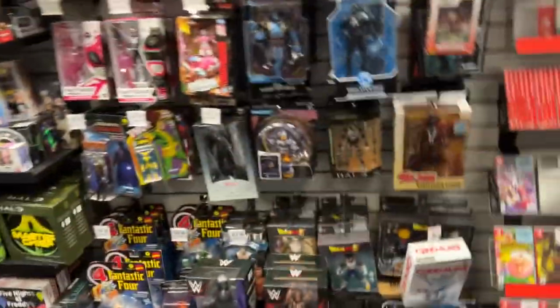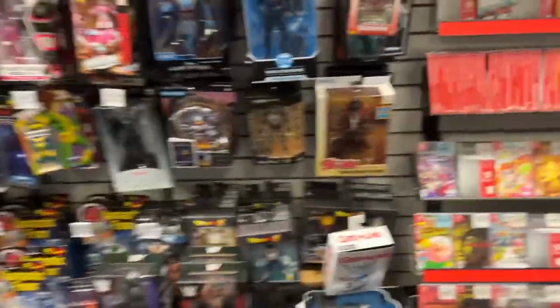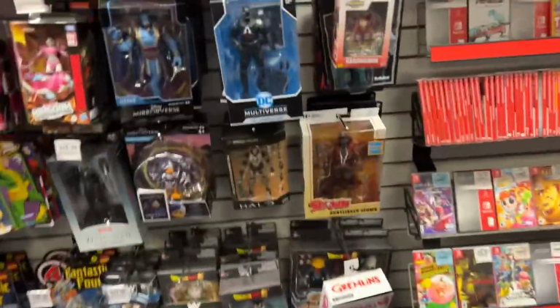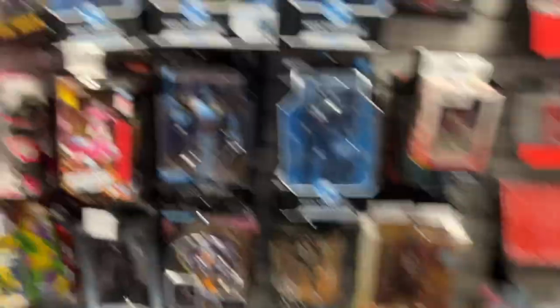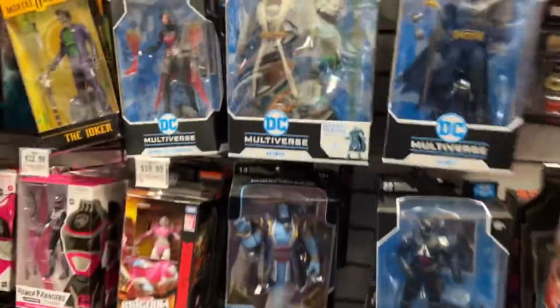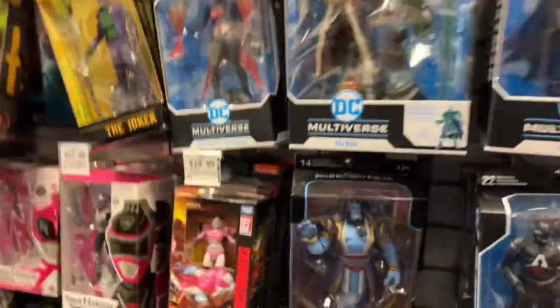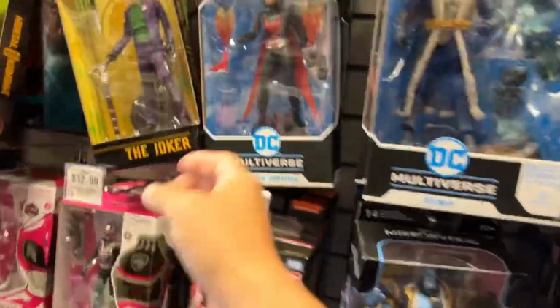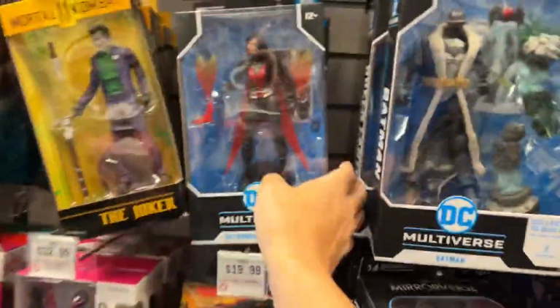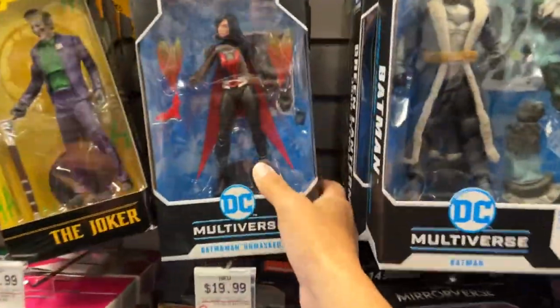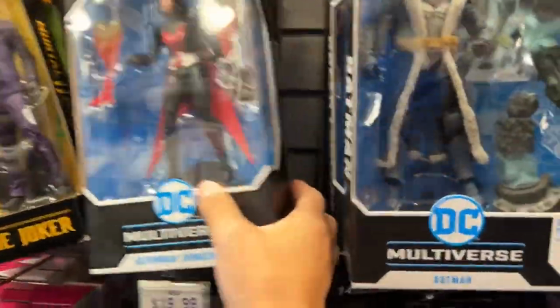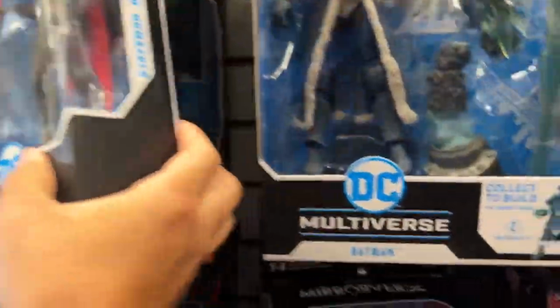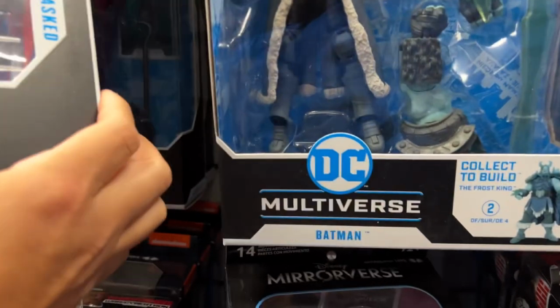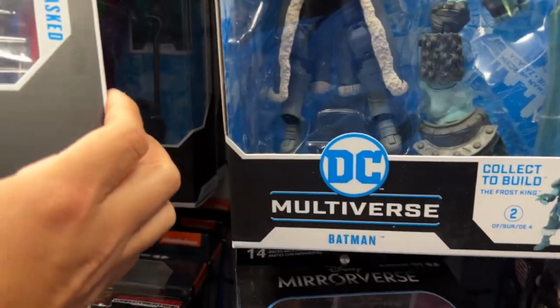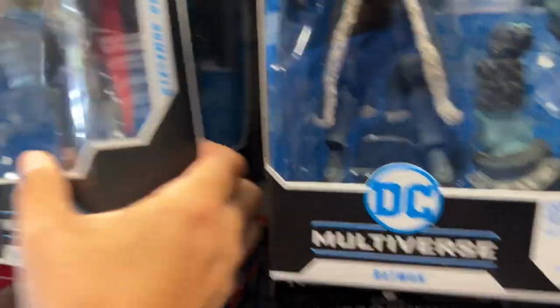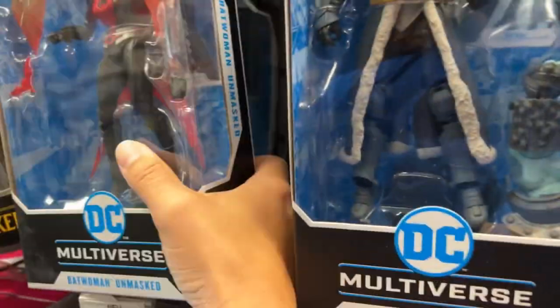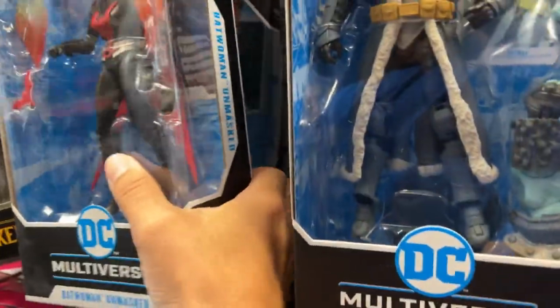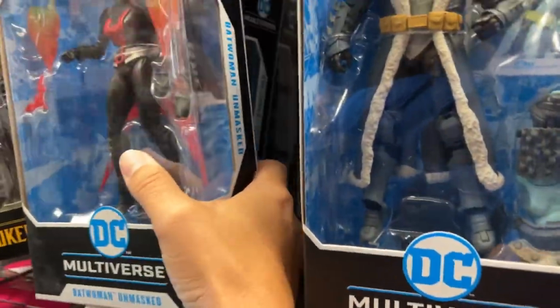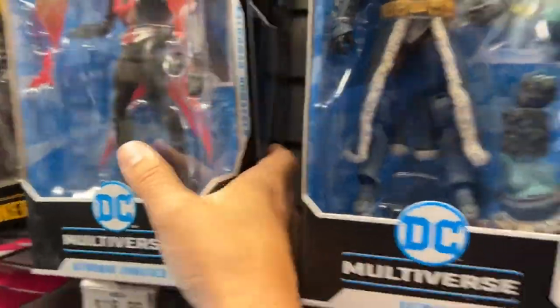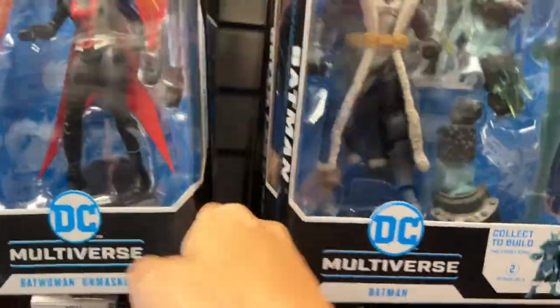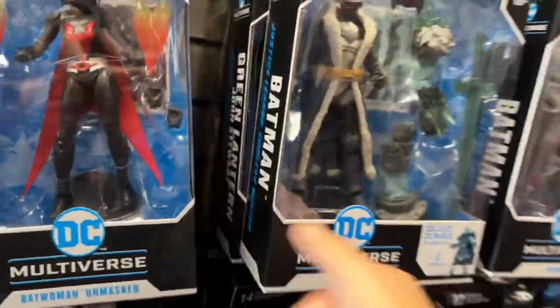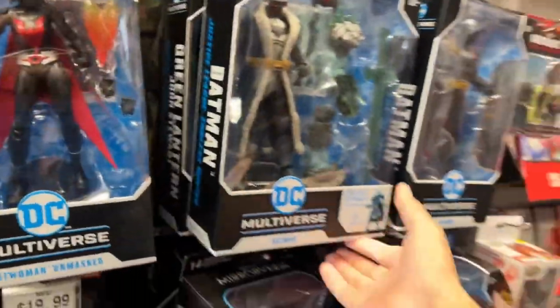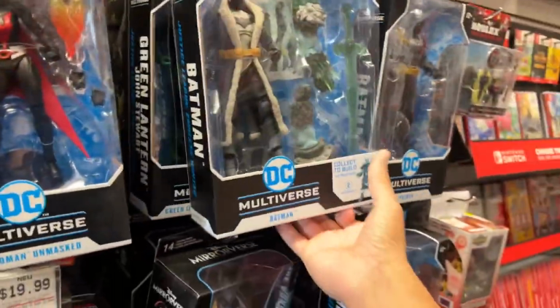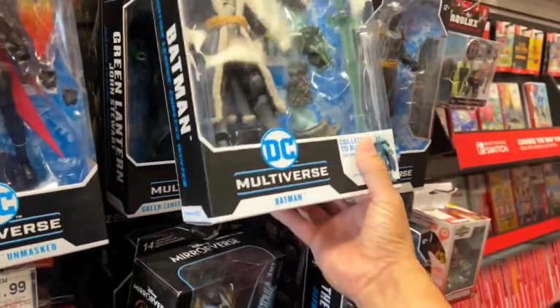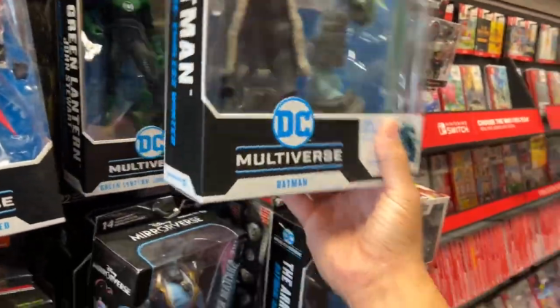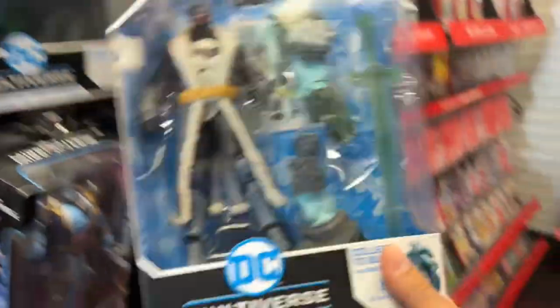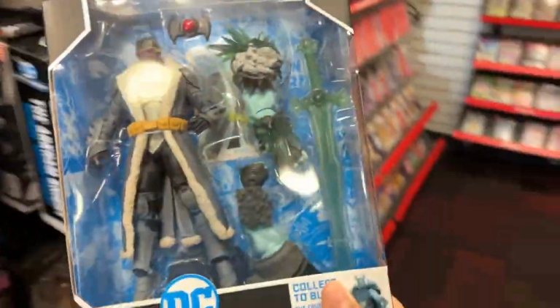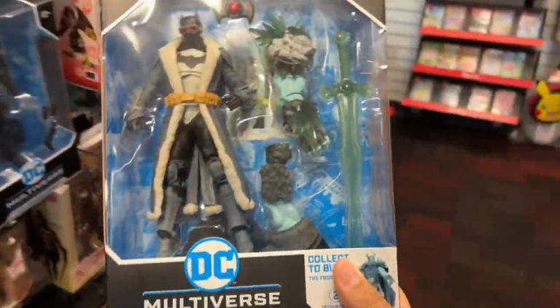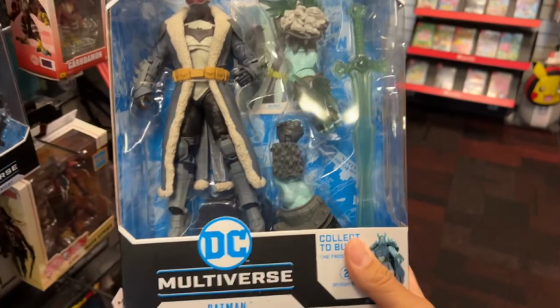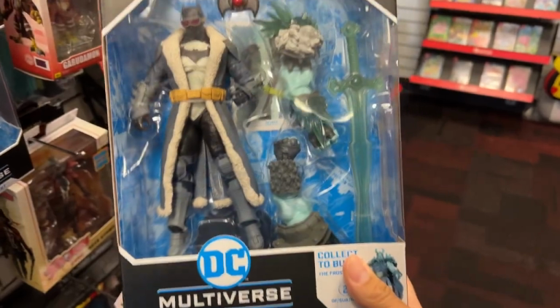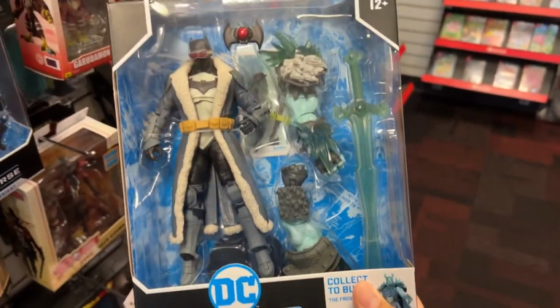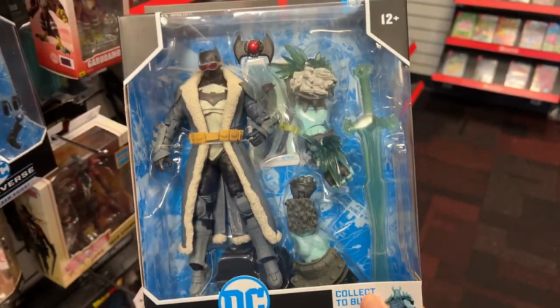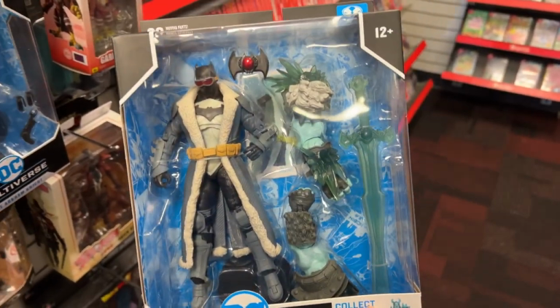Arkham Knight is back on the pegs. Joker. Damn, this is nice — this actually looks good in person.